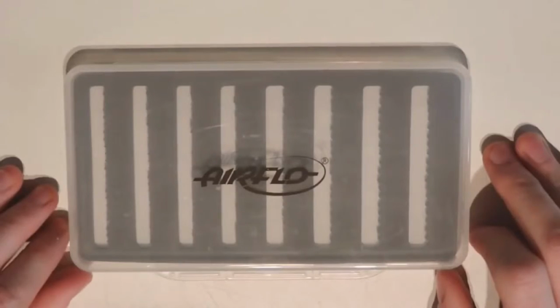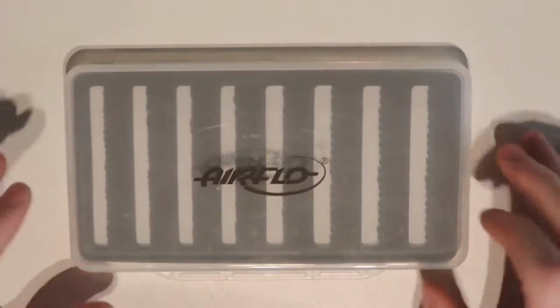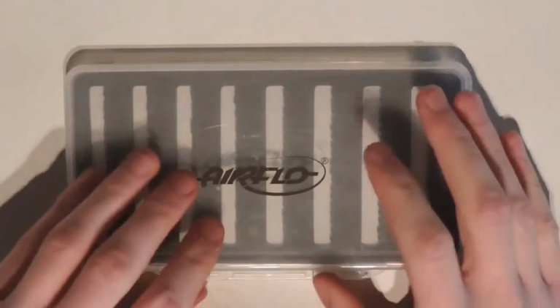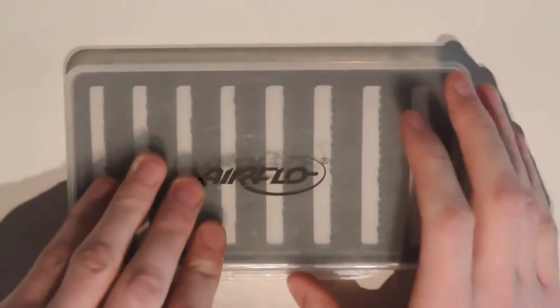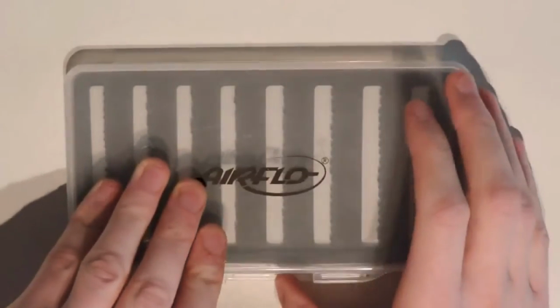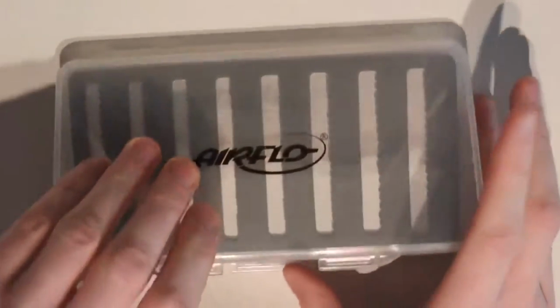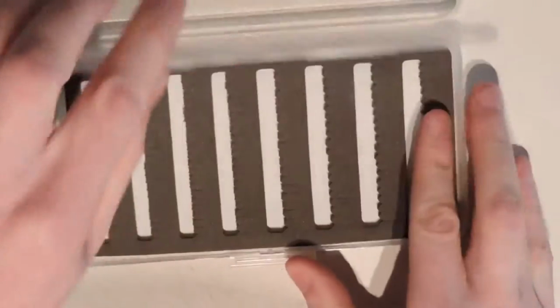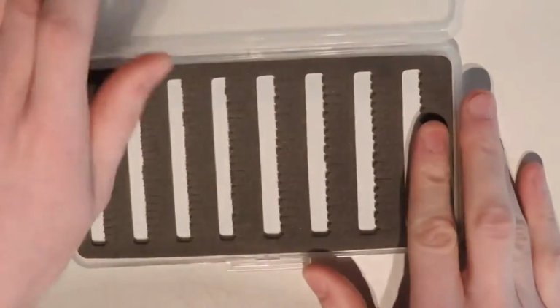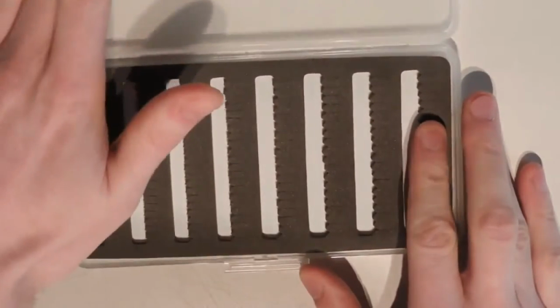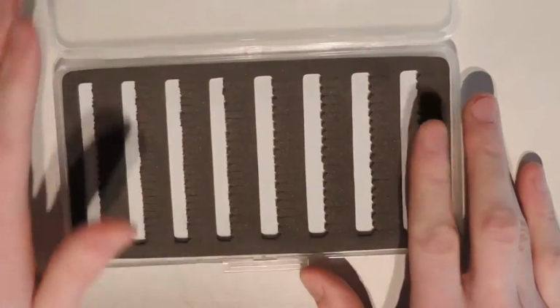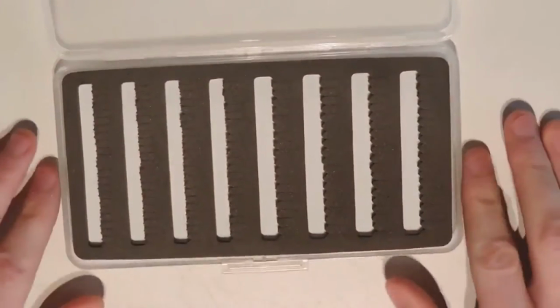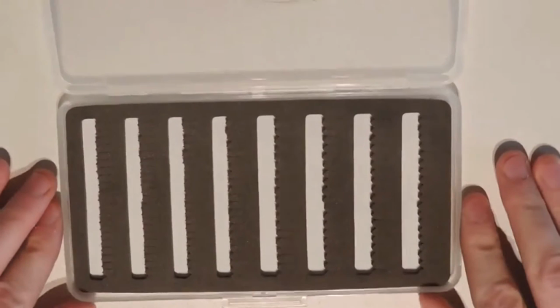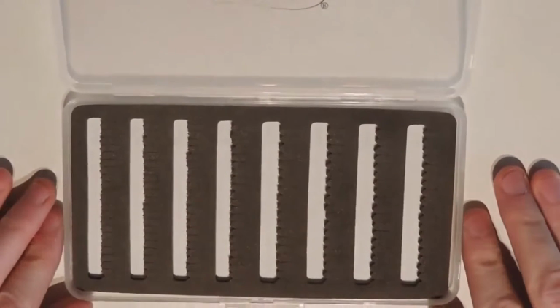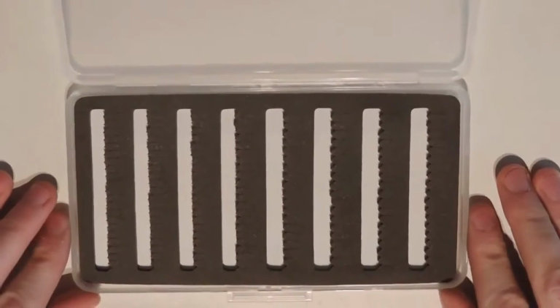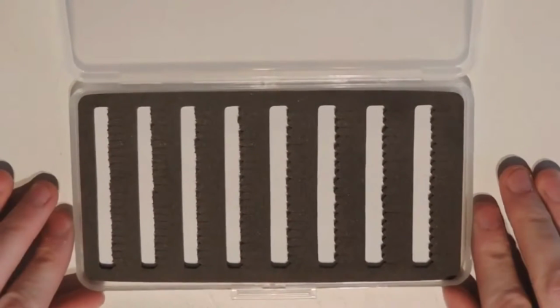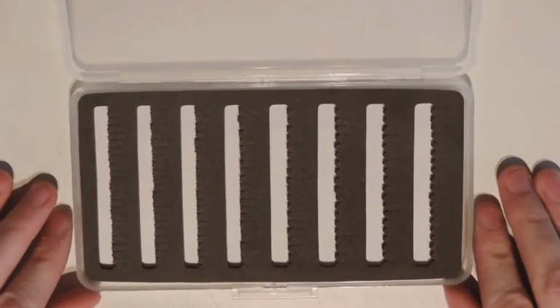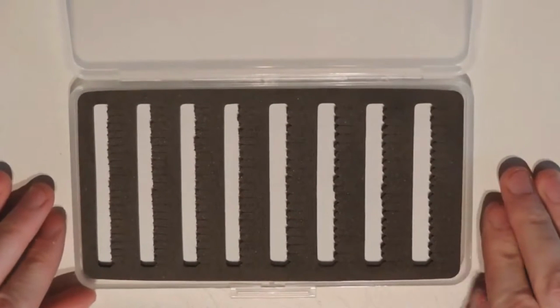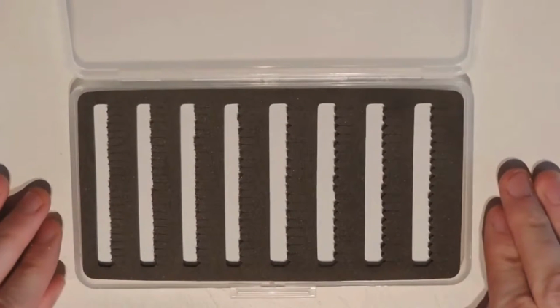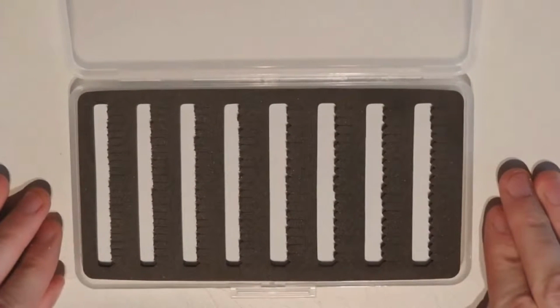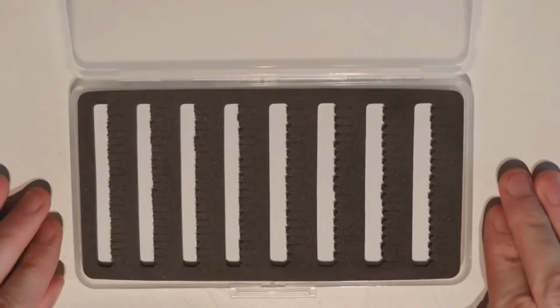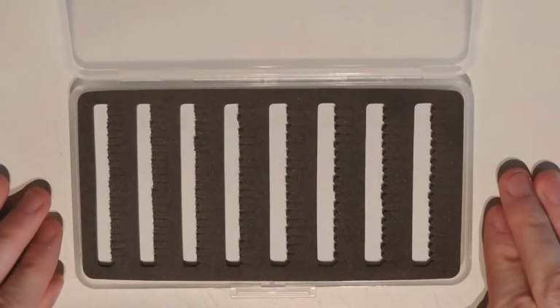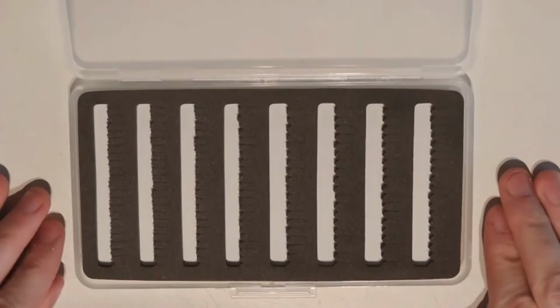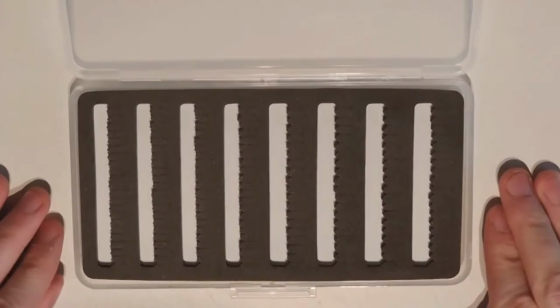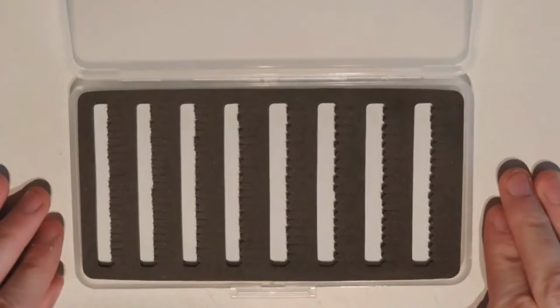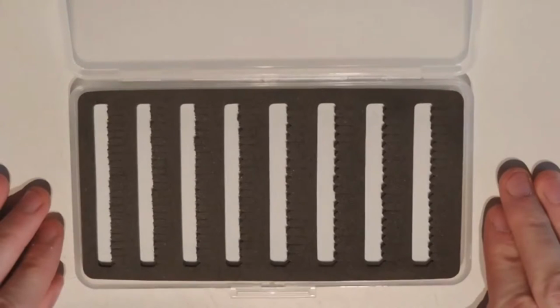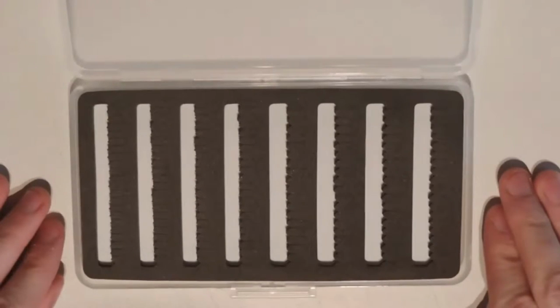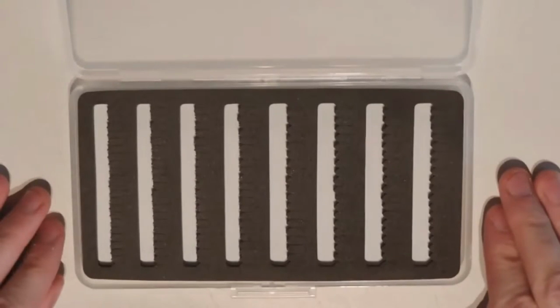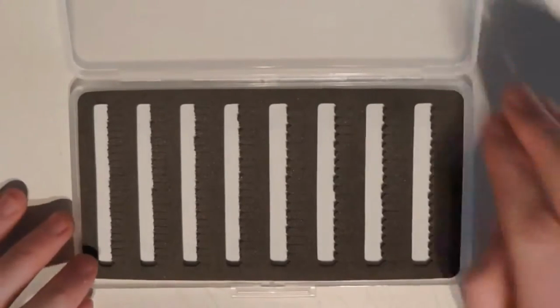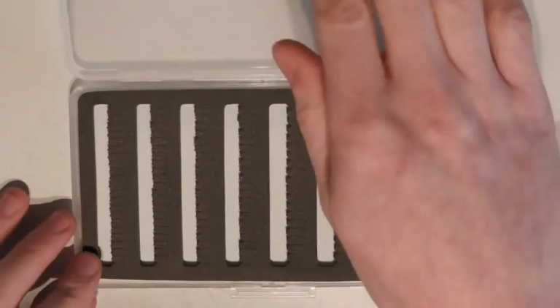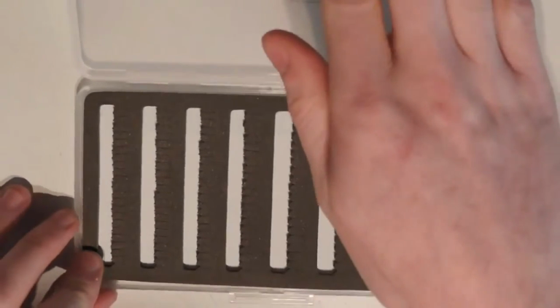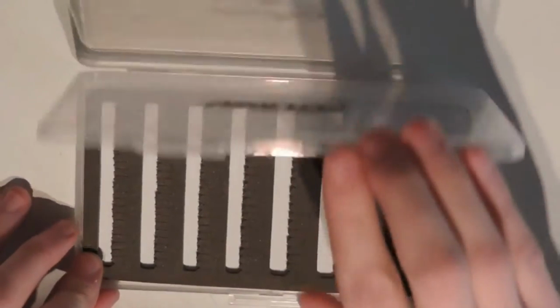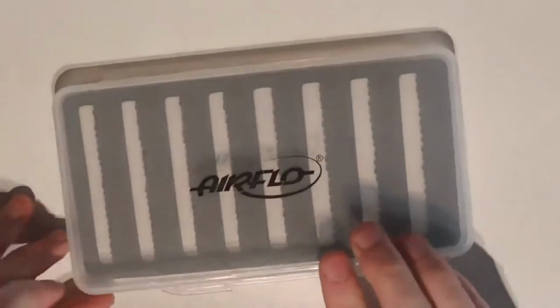If we pop it open now we can see that it is super easy to get into. This is the slit foam version with 152 slots. There are also easy grip foam and compartment models. And it just shuts with a click.